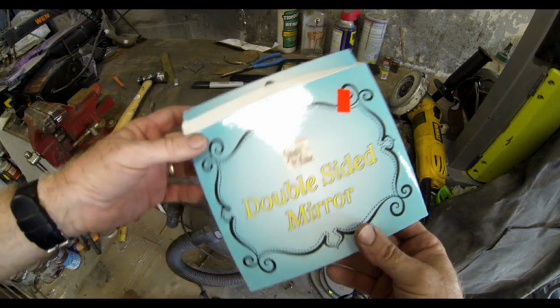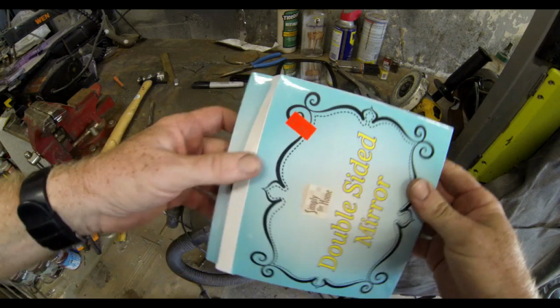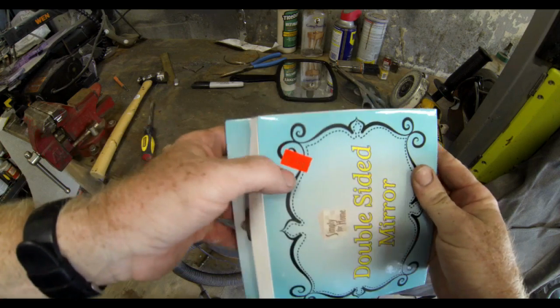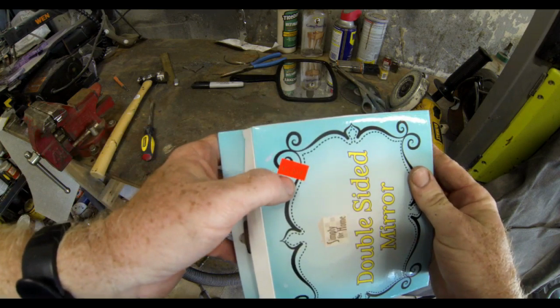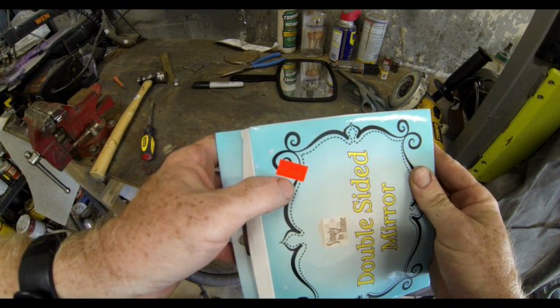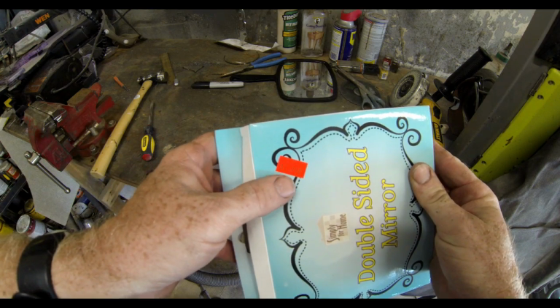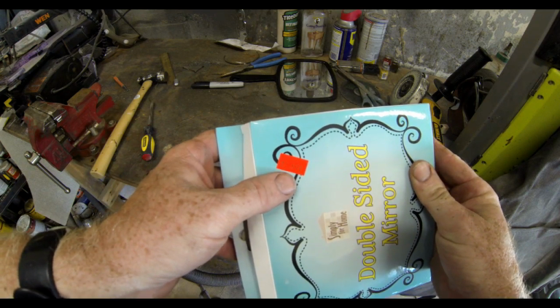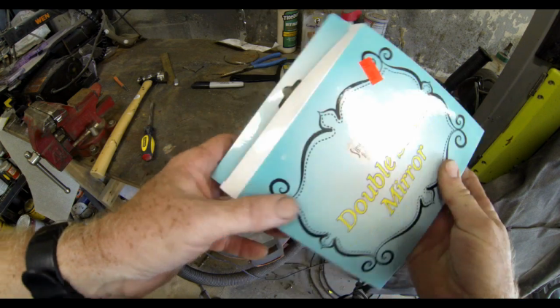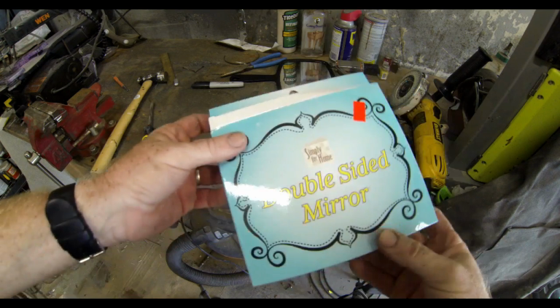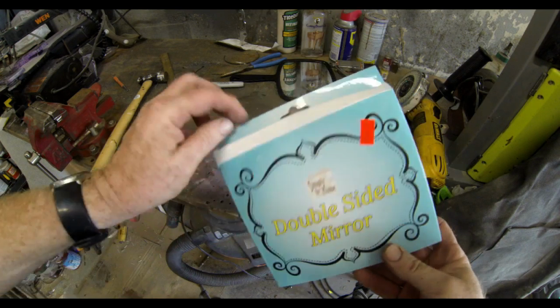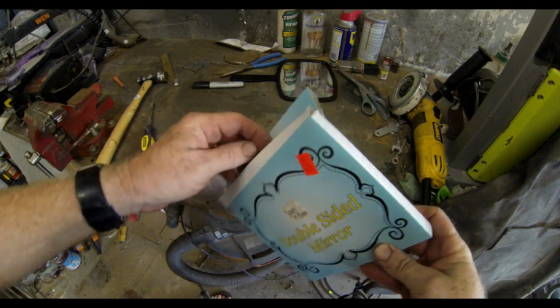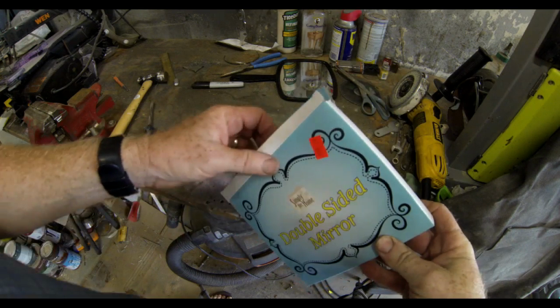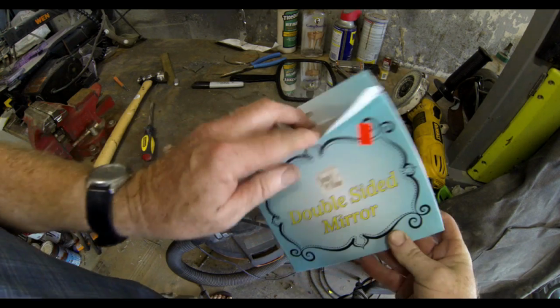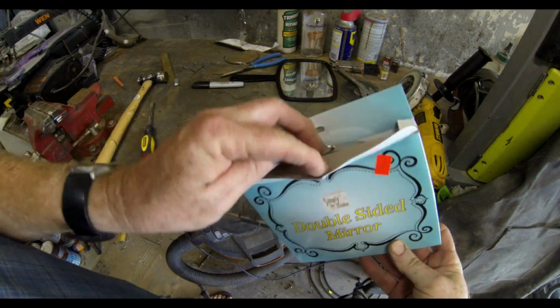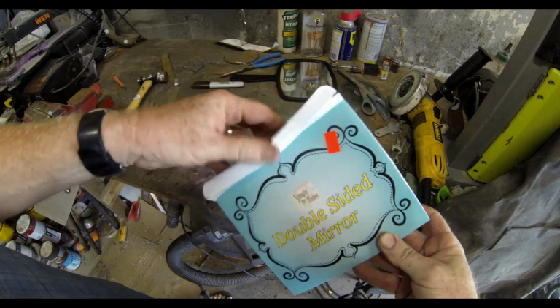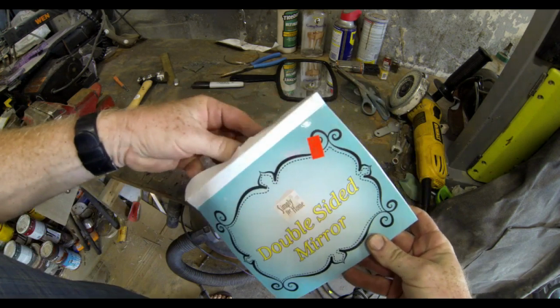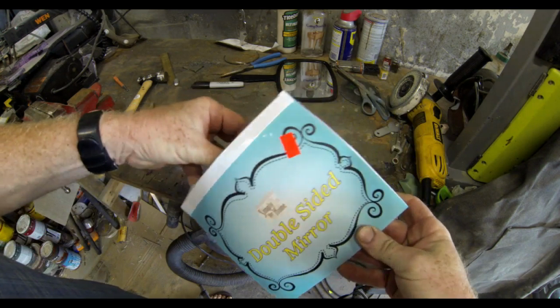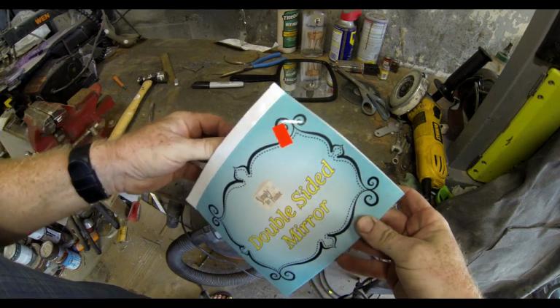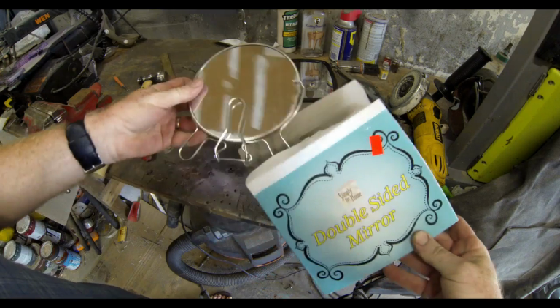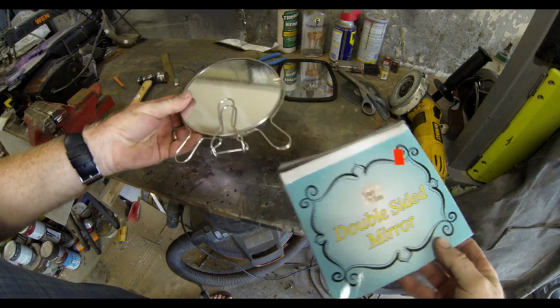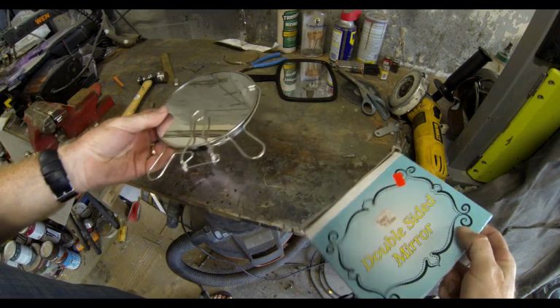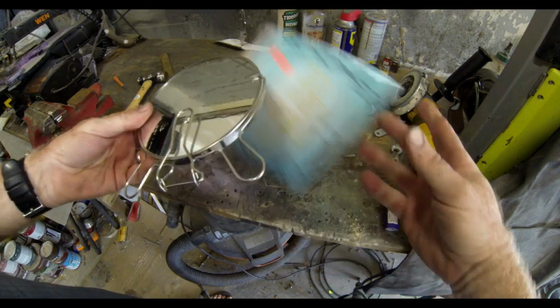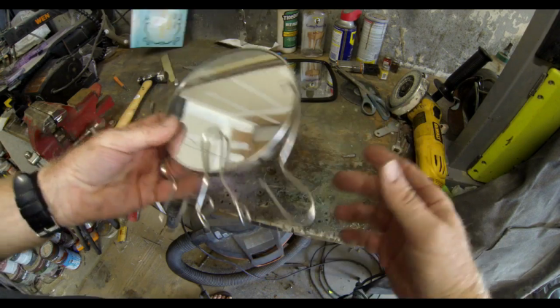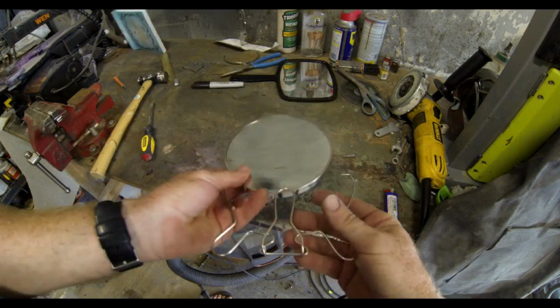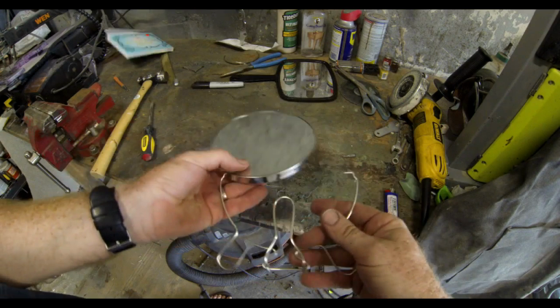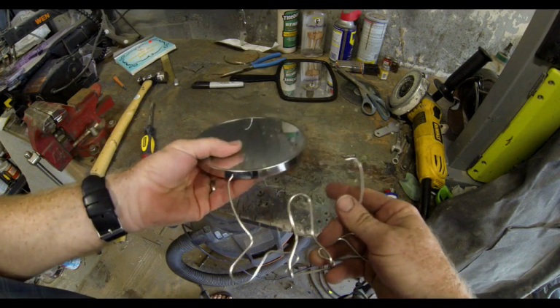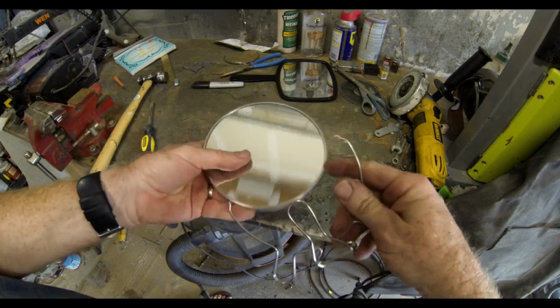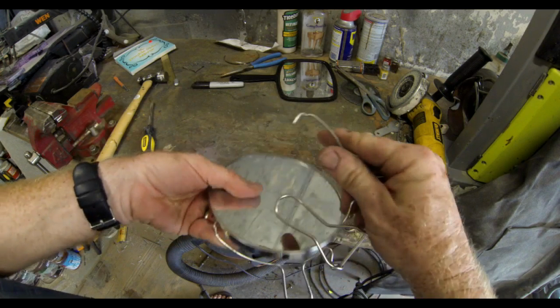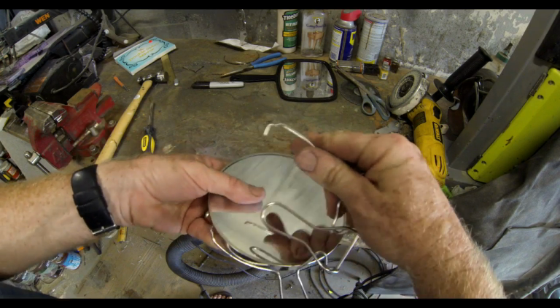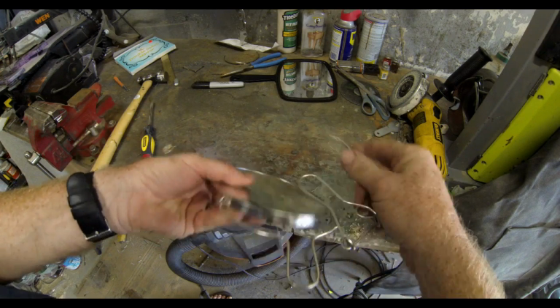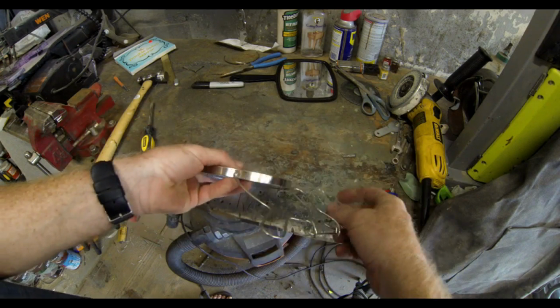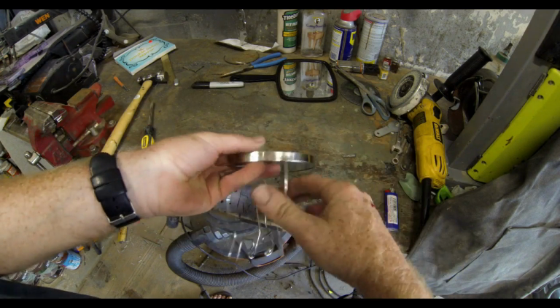Probably the hardest part of the whole do-it-yourself project was getting this particular mirror out of that little metal frame that it comes in.